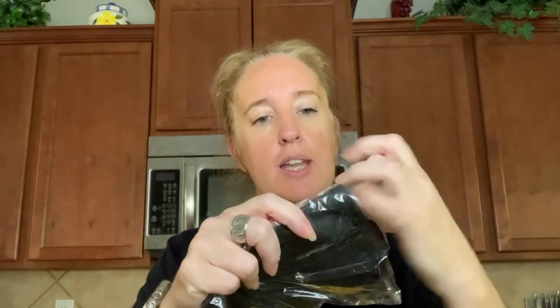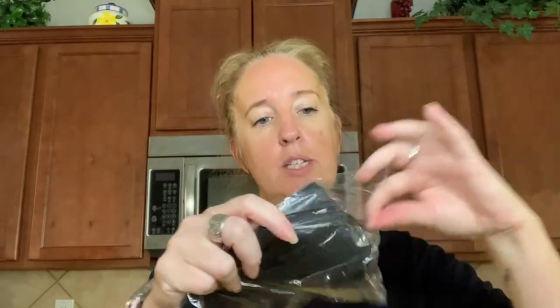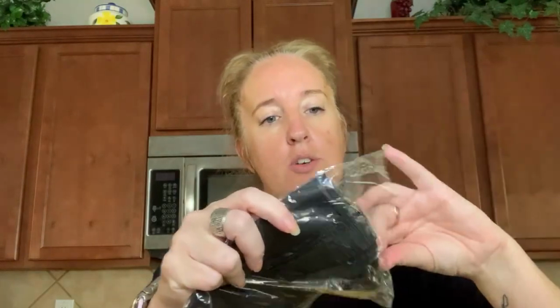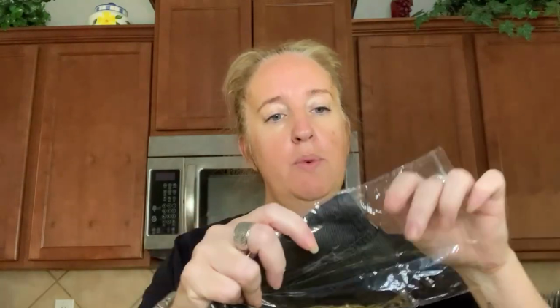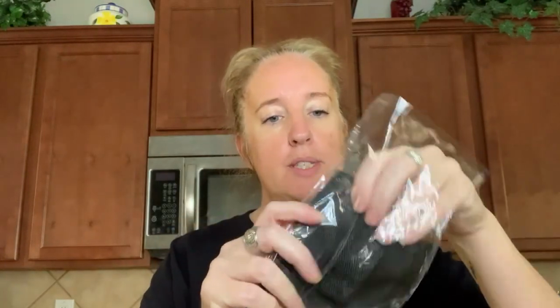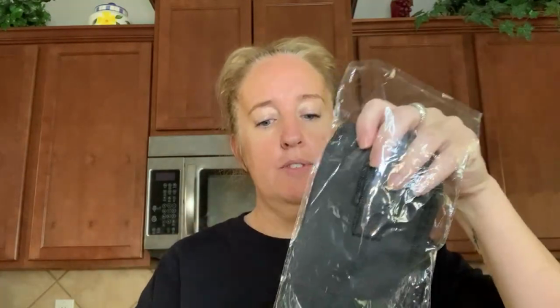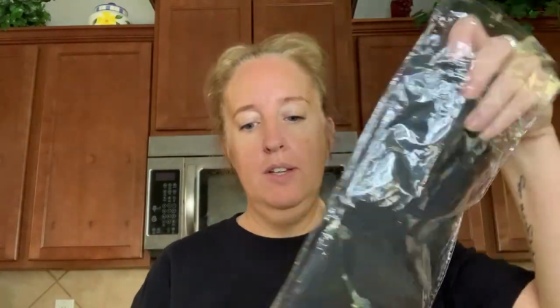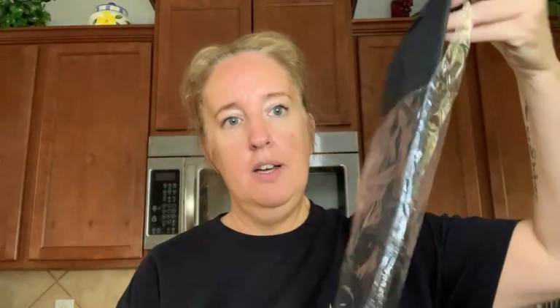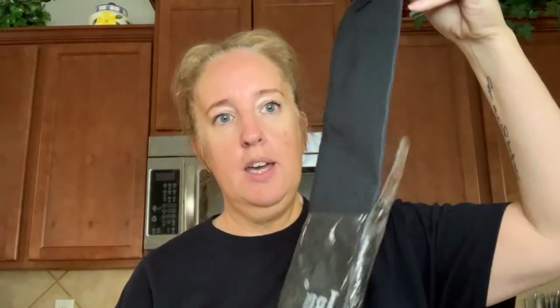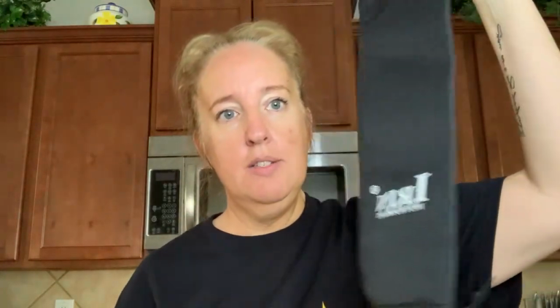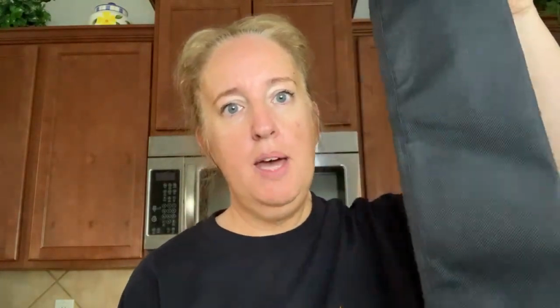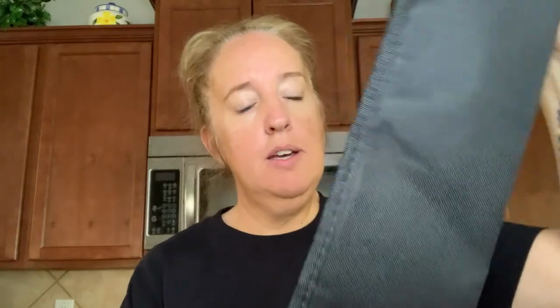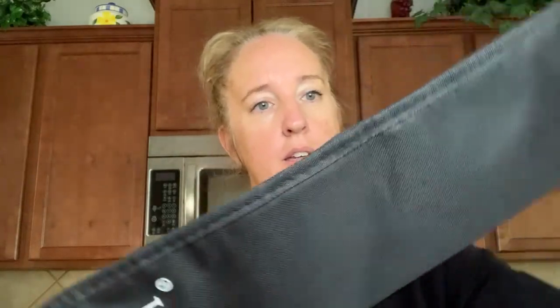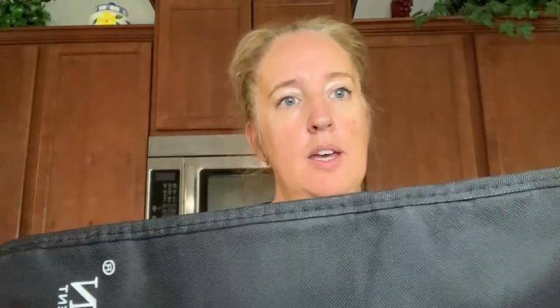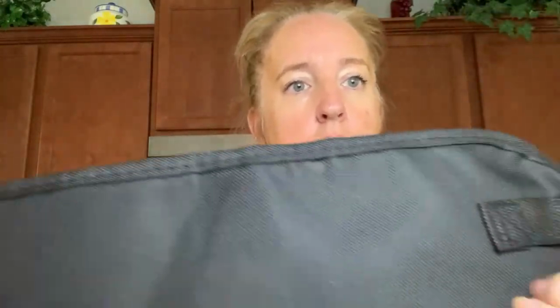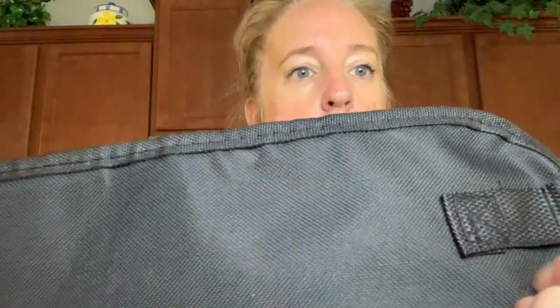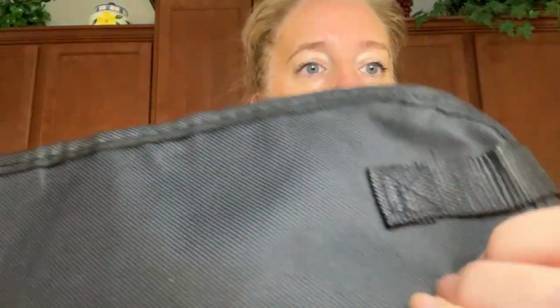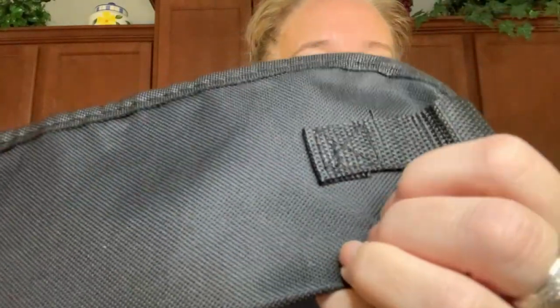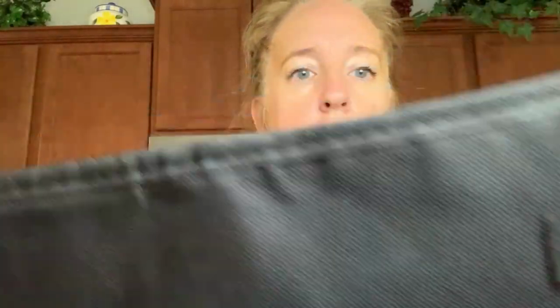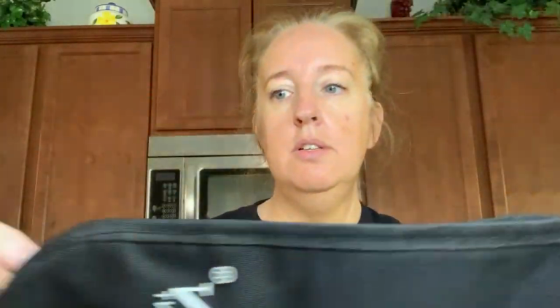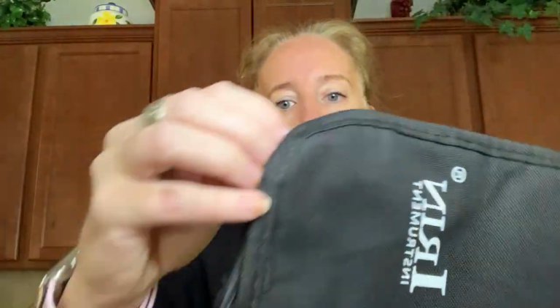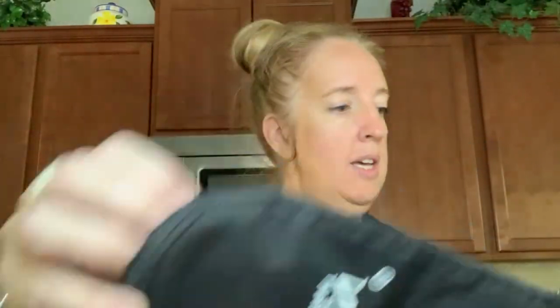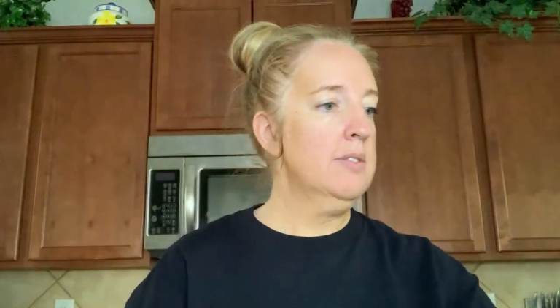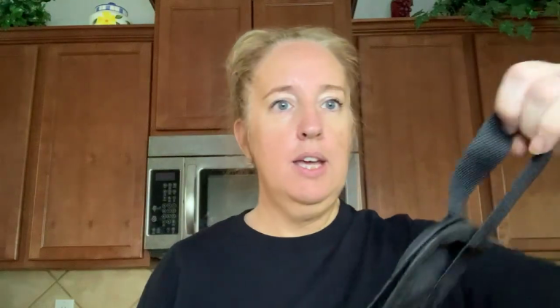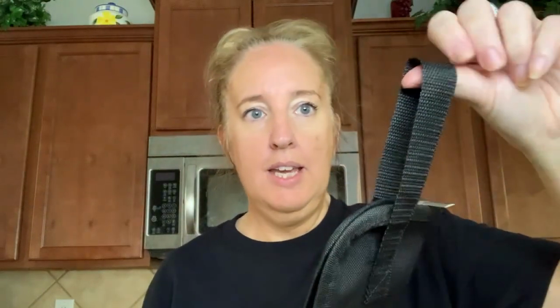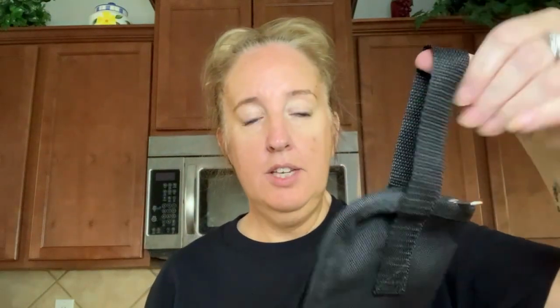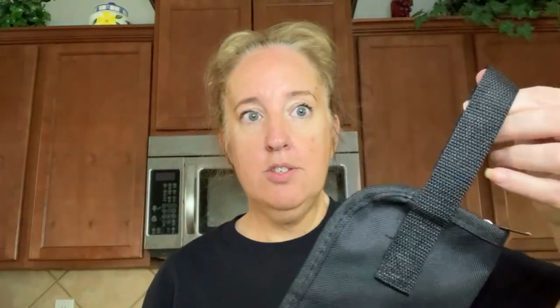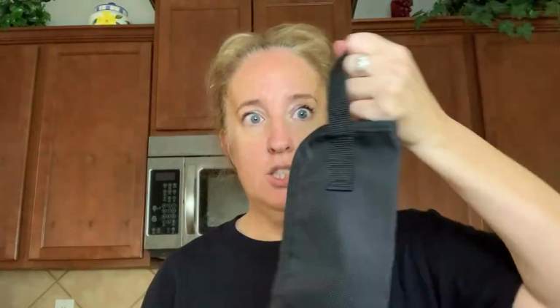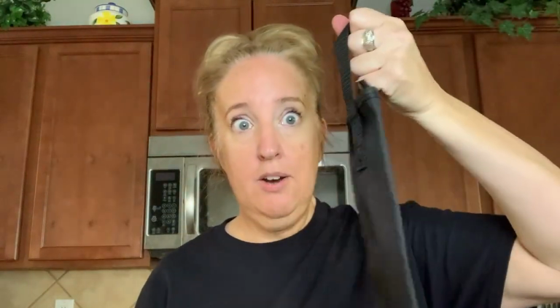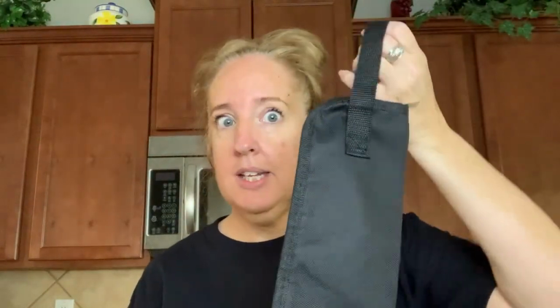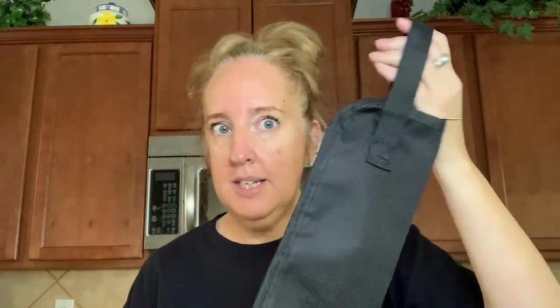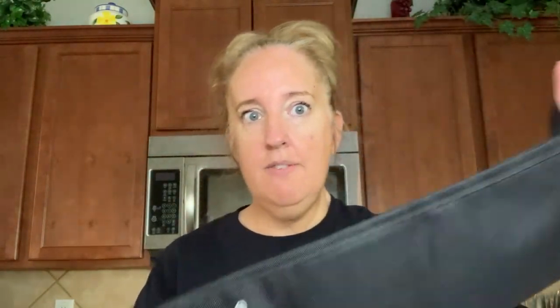I wanted to show you what we received. Here is the bag — this is the material. It looks like it has a handle here so he can just carry it in case it does not fit in his backpack.